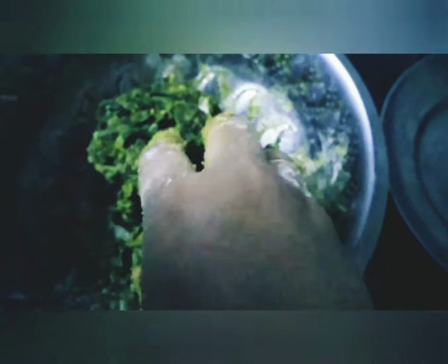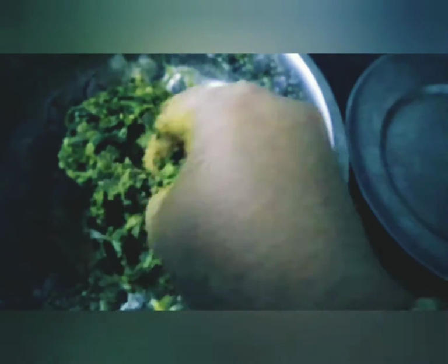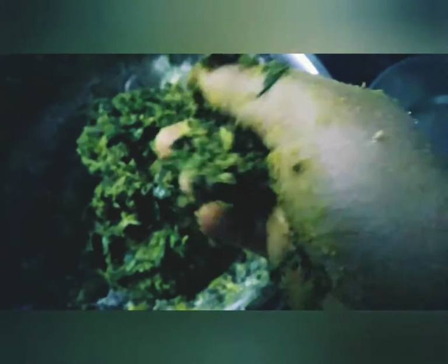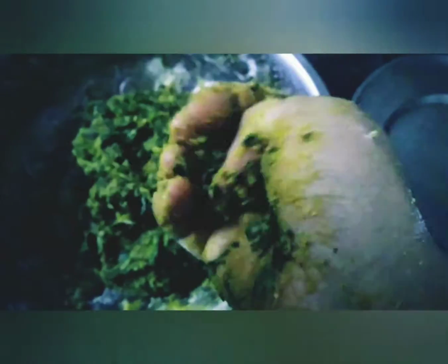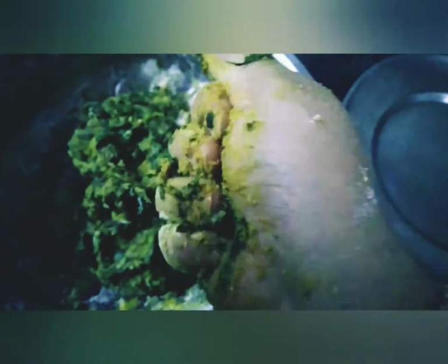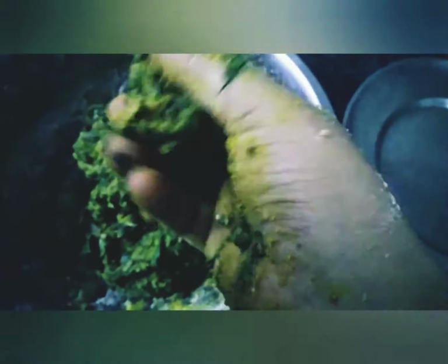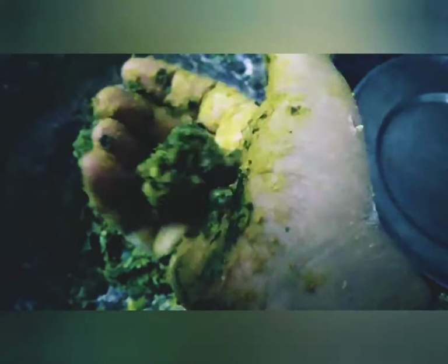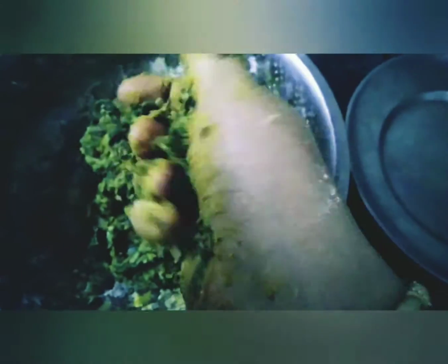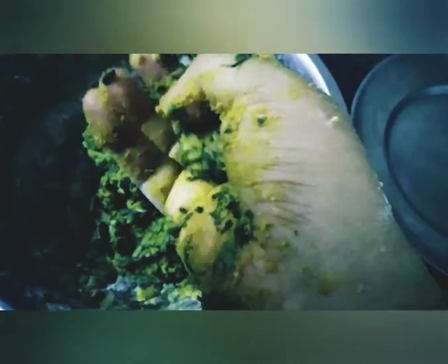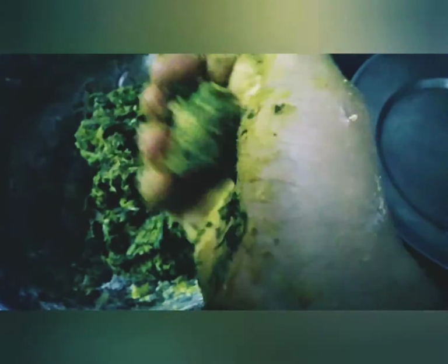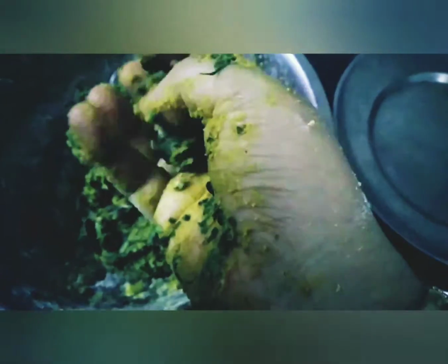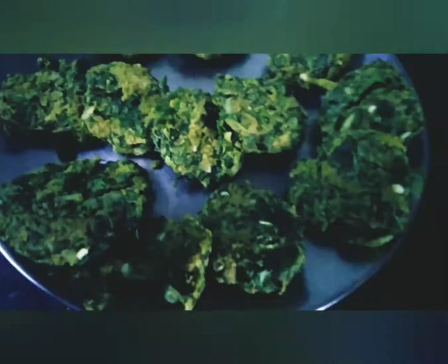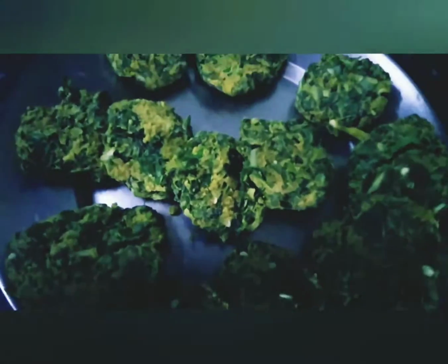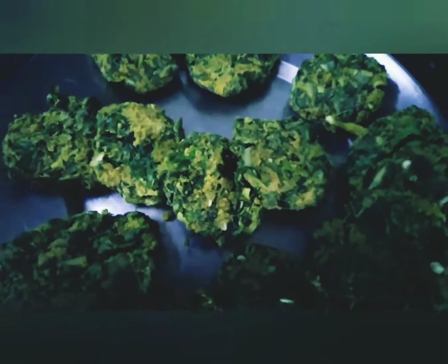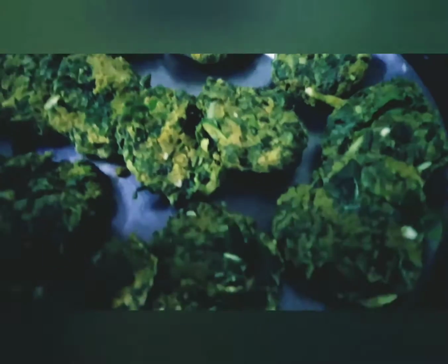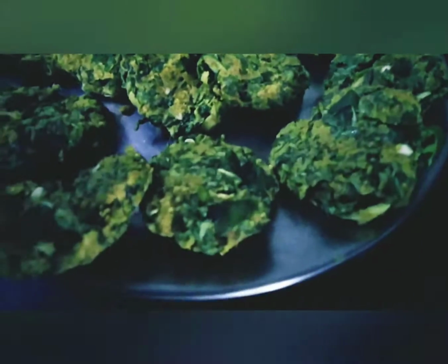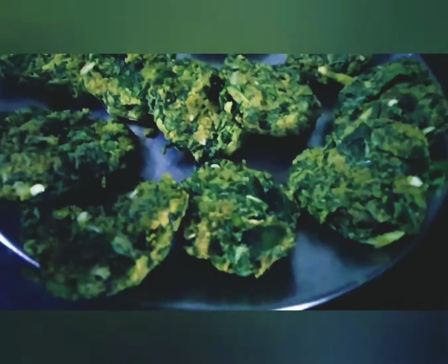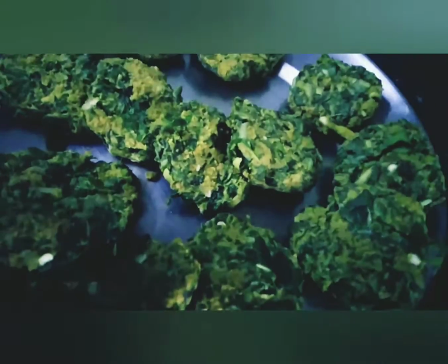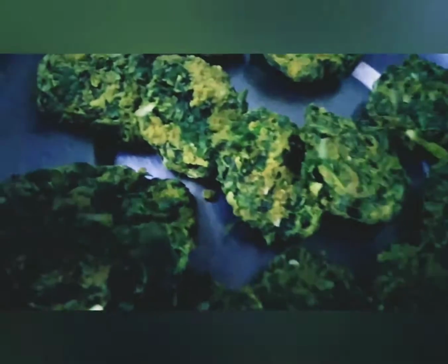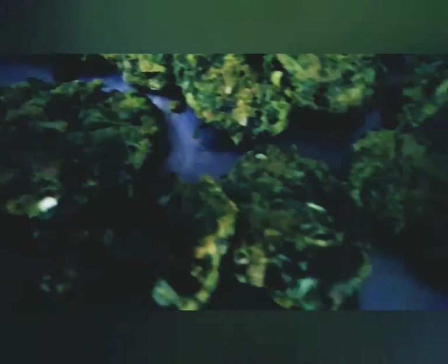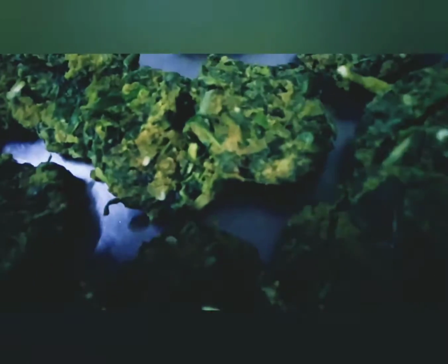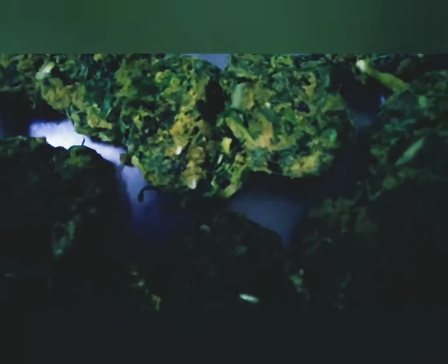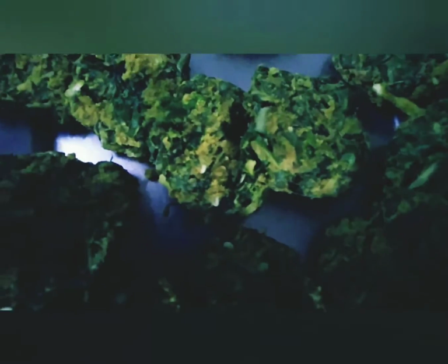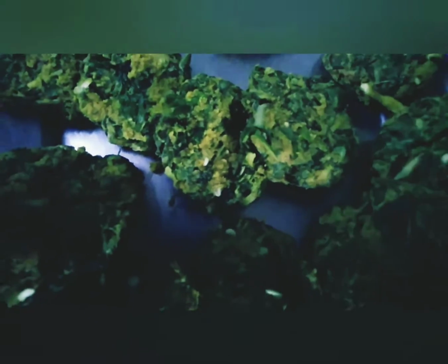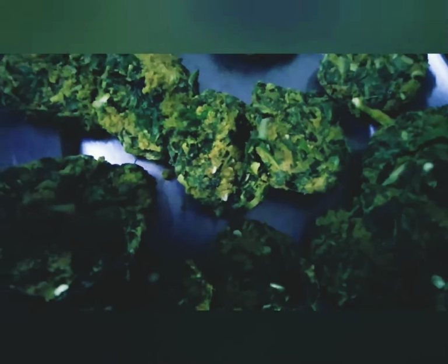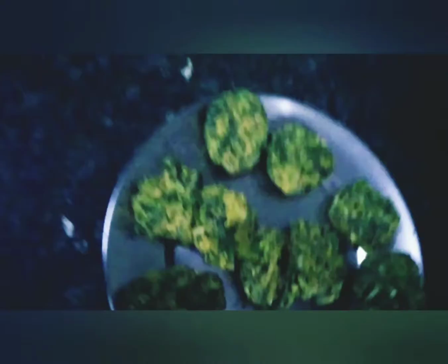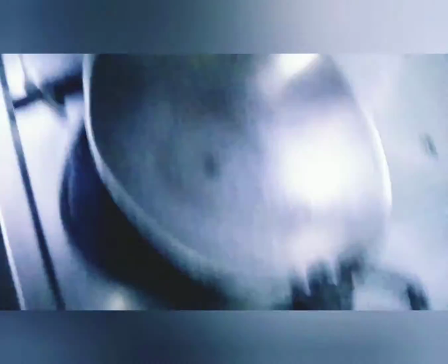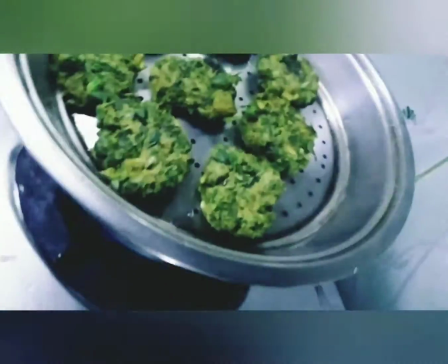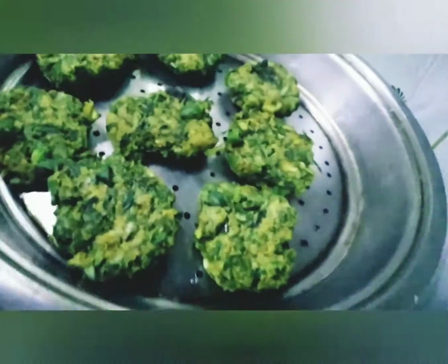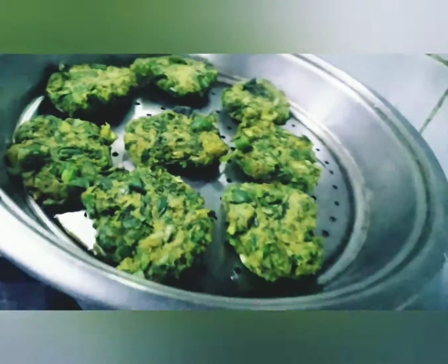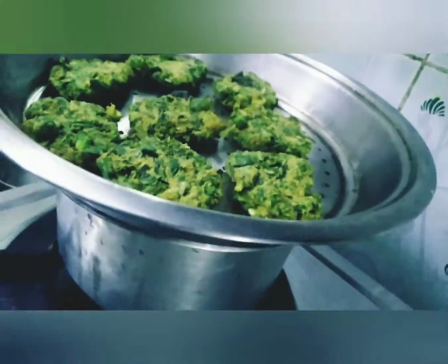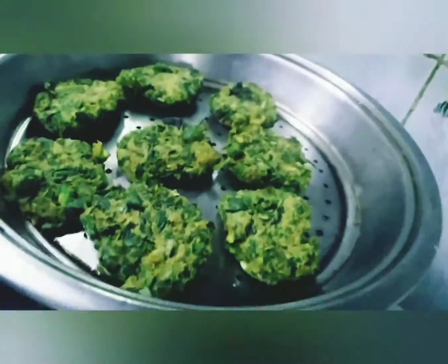I will make a small bit of steam. I will put it on the steam because I want to avoid deep-fried things. I will put it on the steam and fry it on the mustard oil.